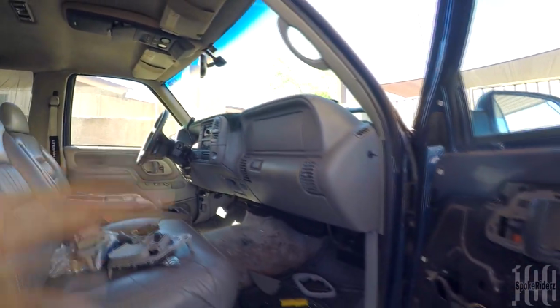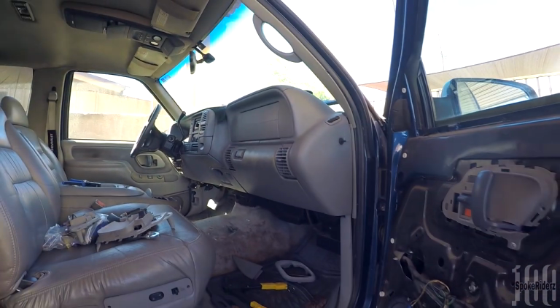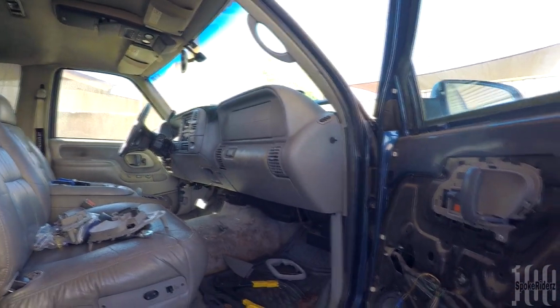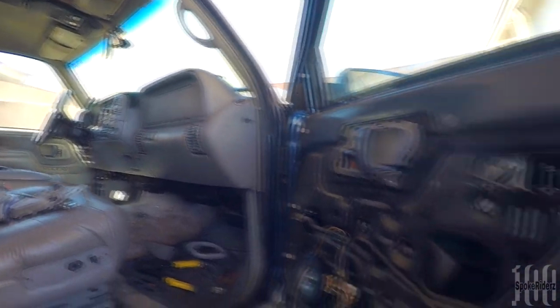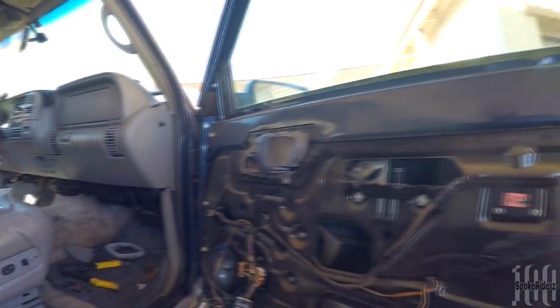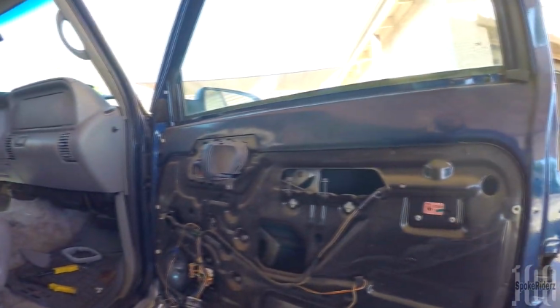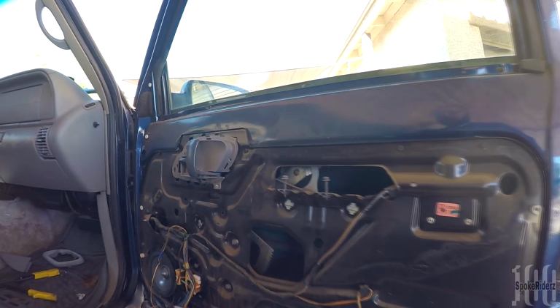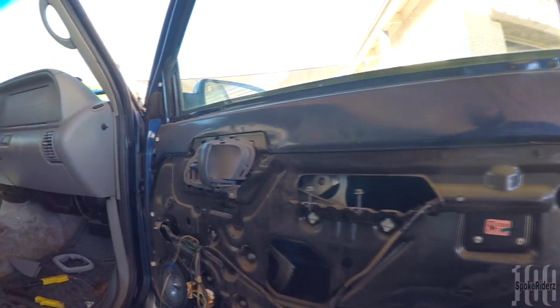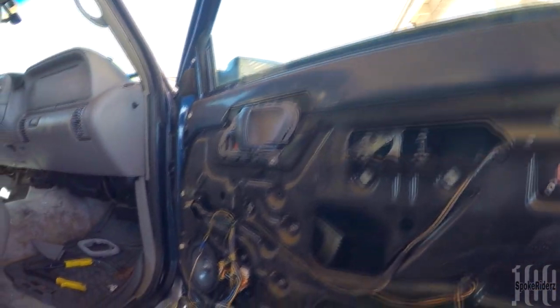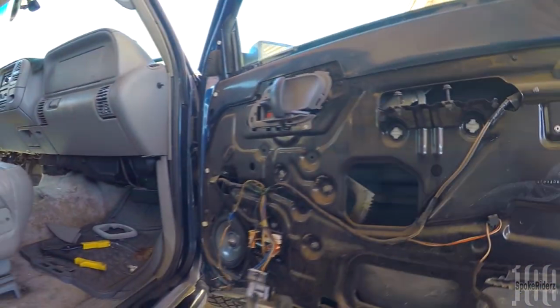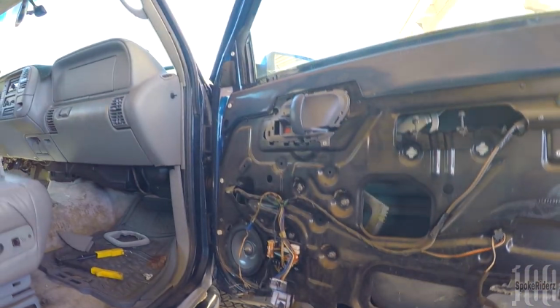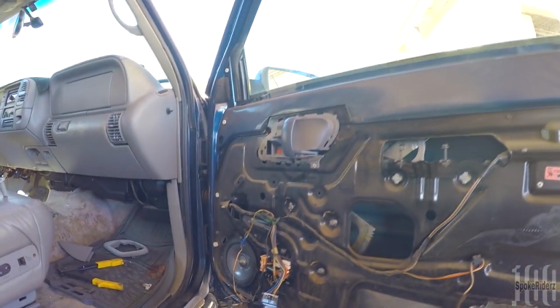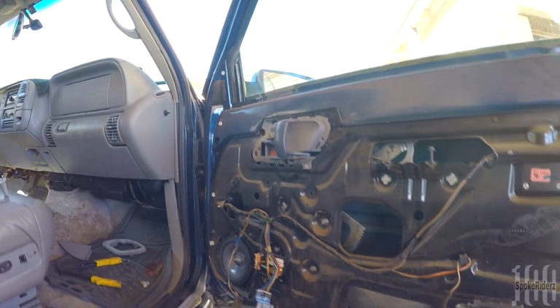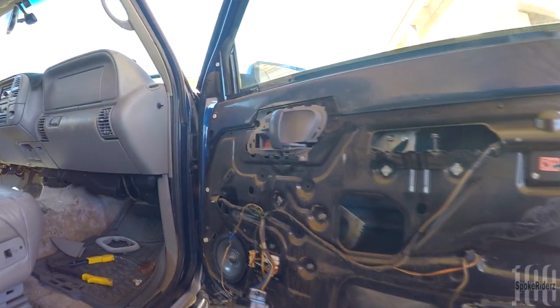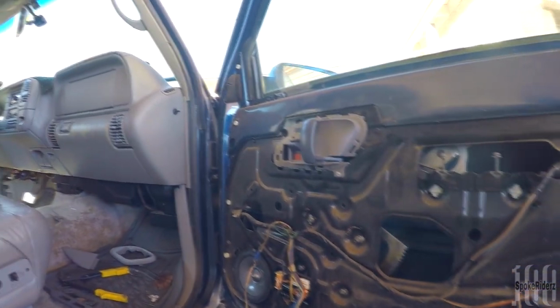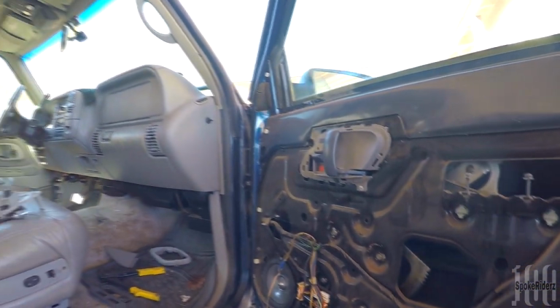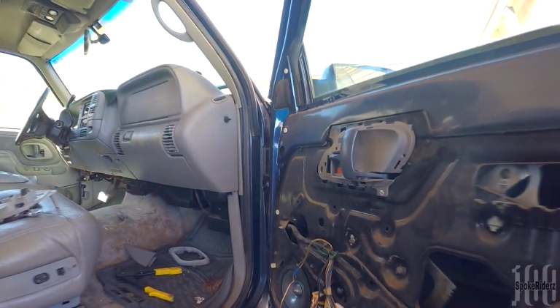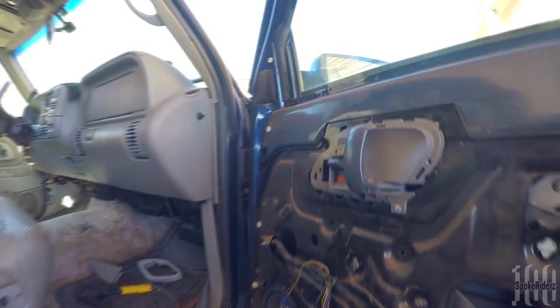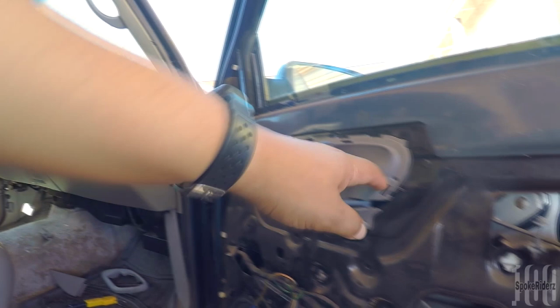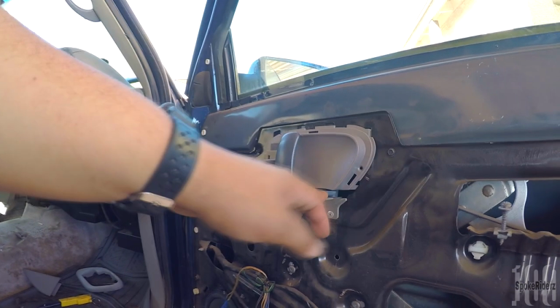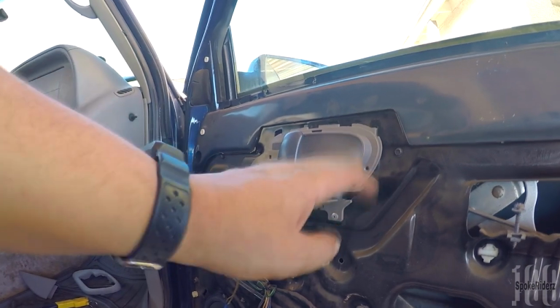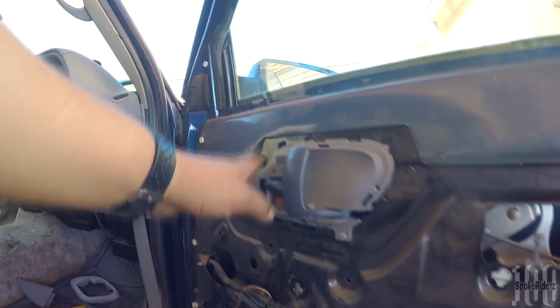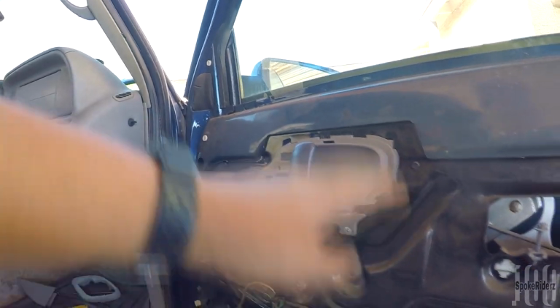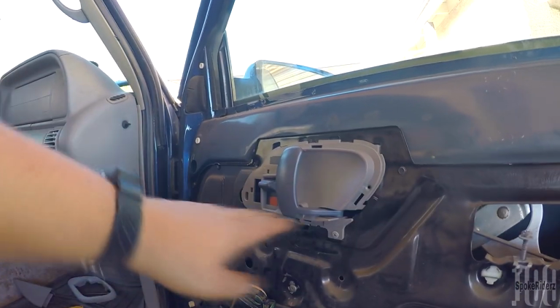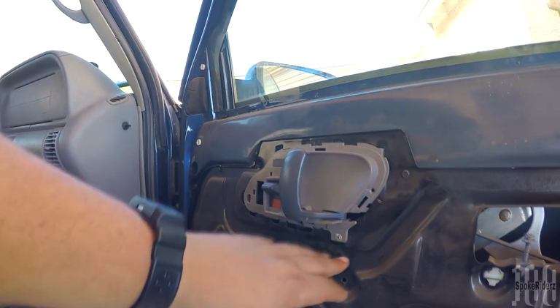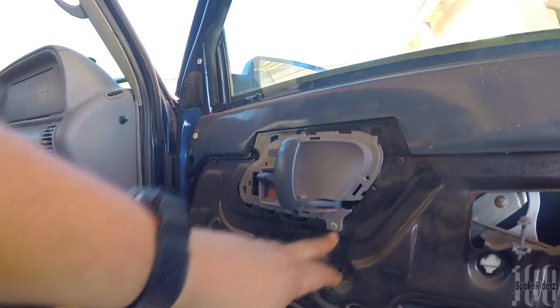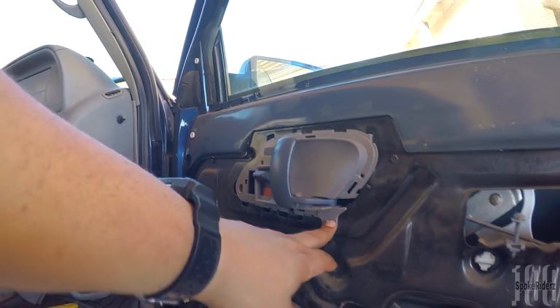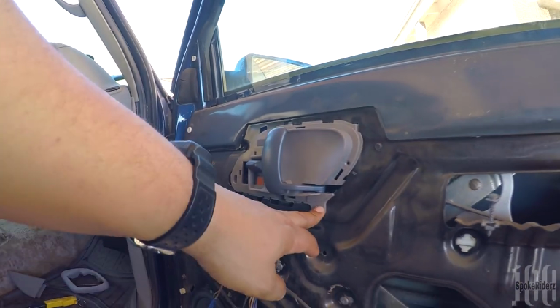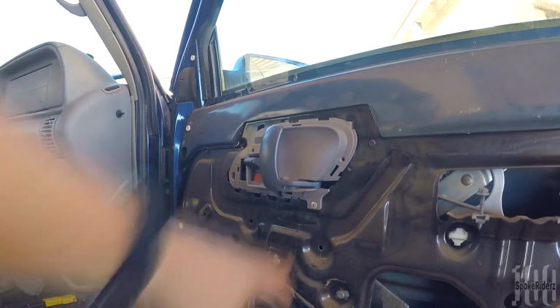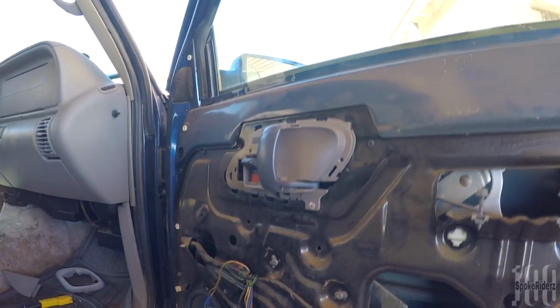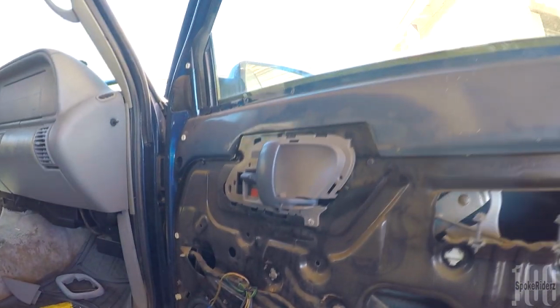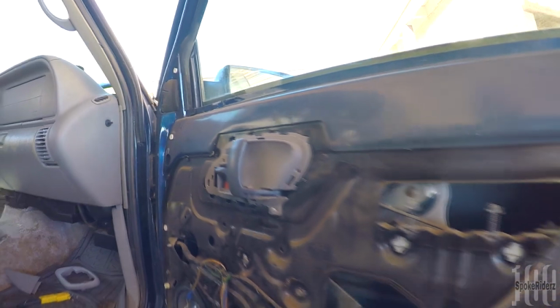Got it all together, figured out what was going on, how to fix it — swapped this out, put the brand new handle in there, and put the rivet in like it's supposed to be, the right way.